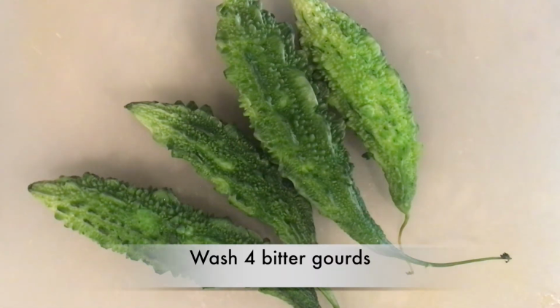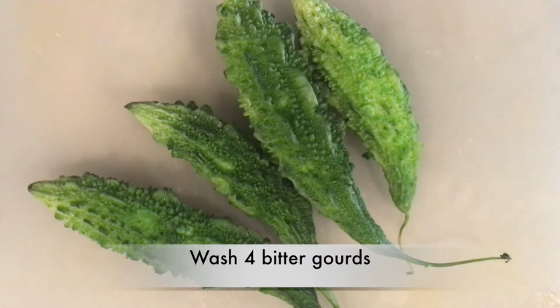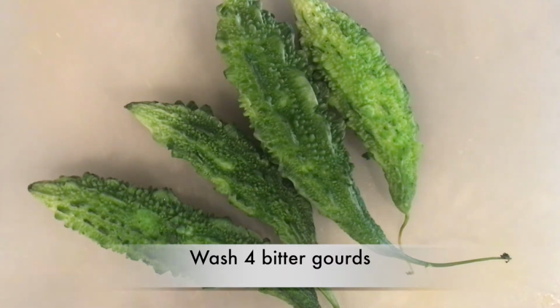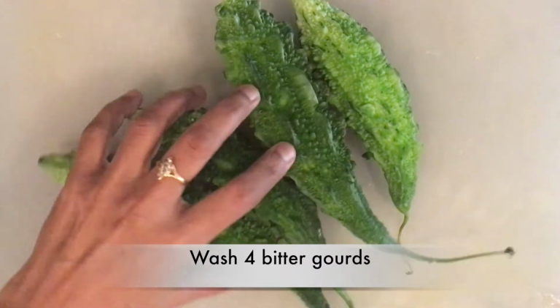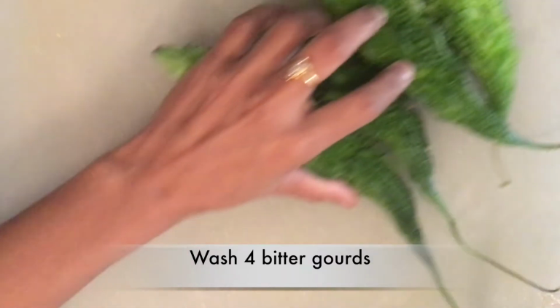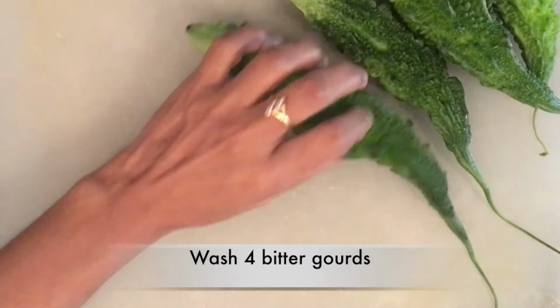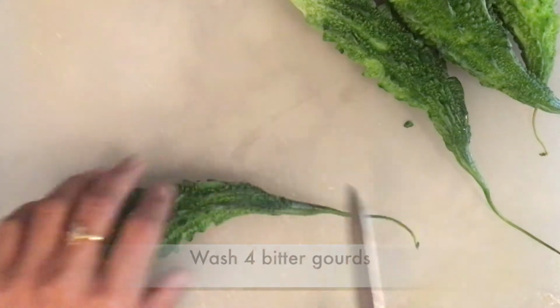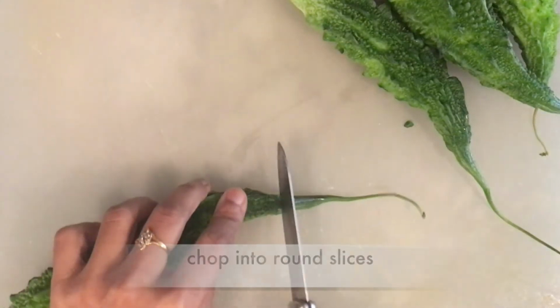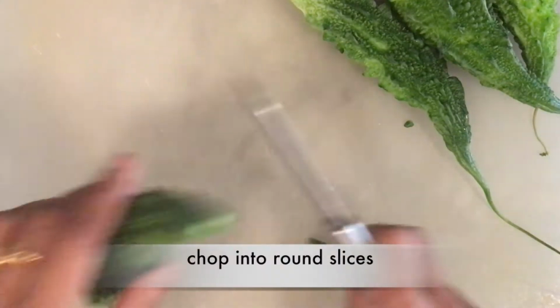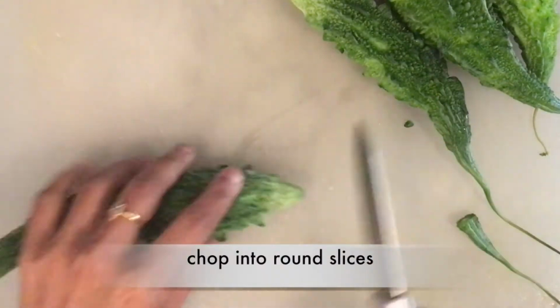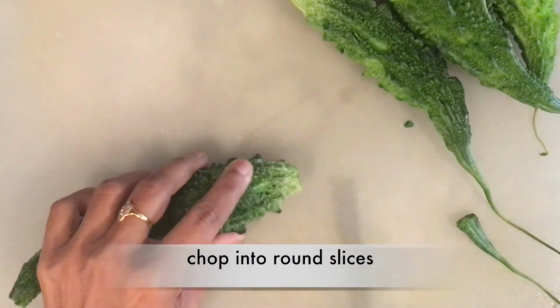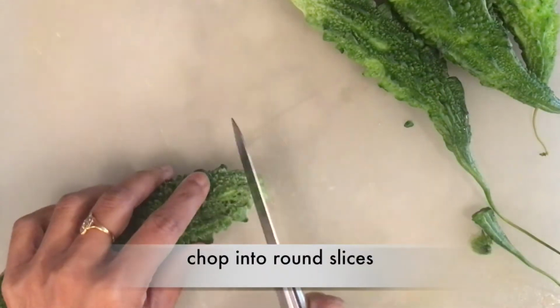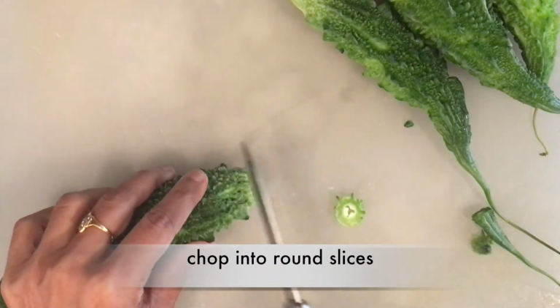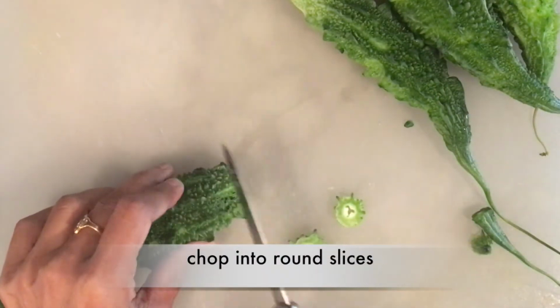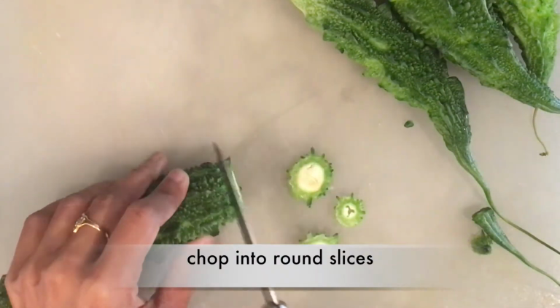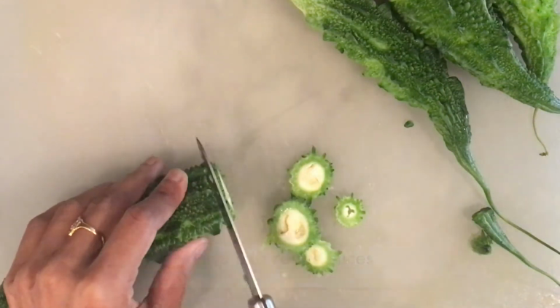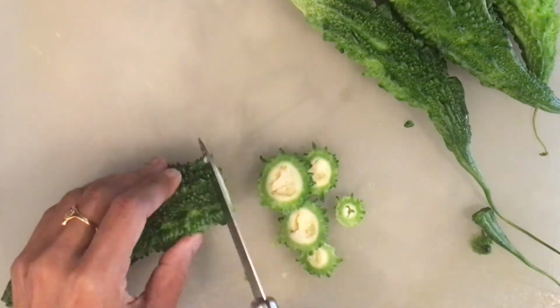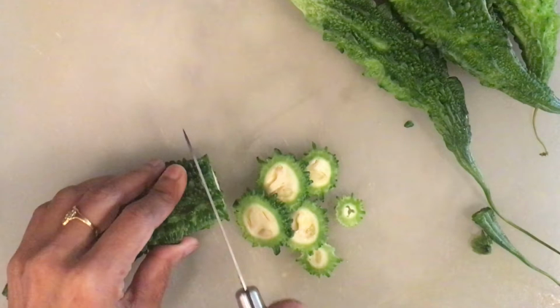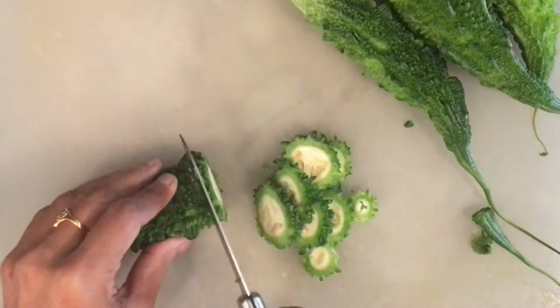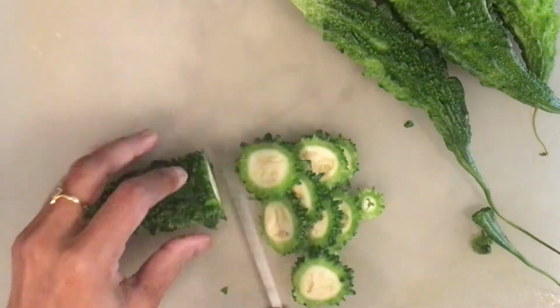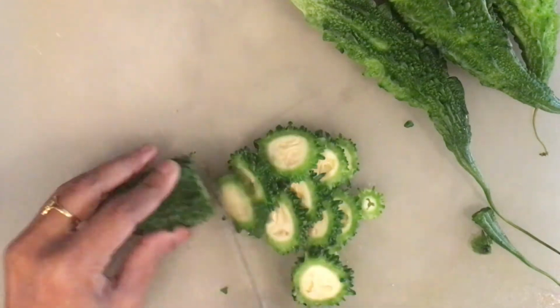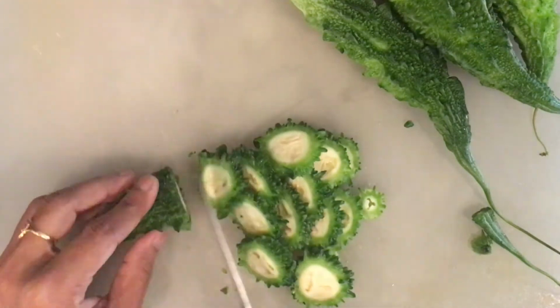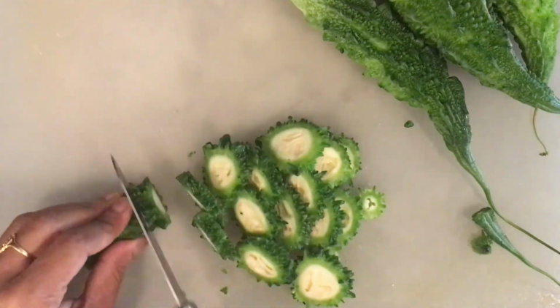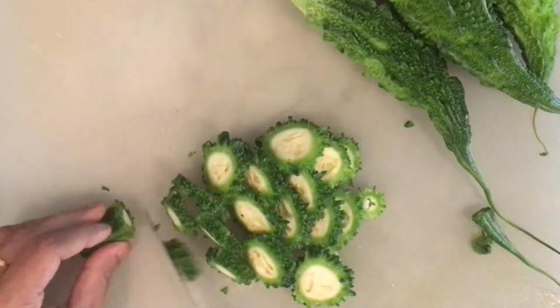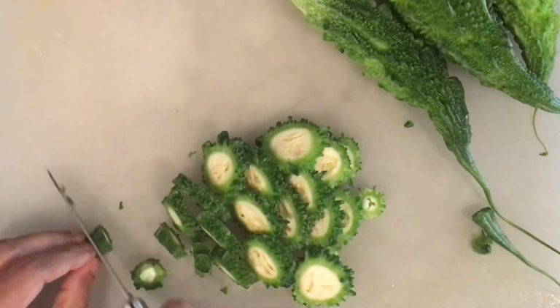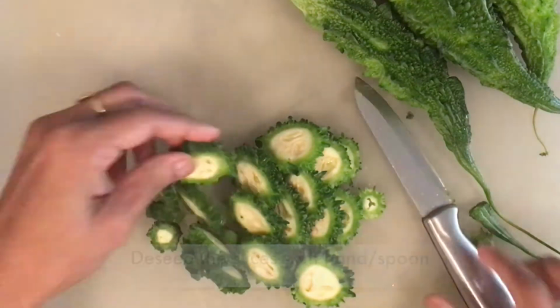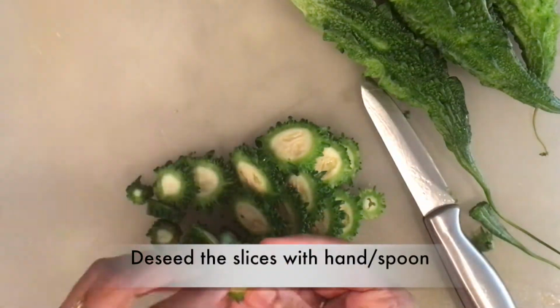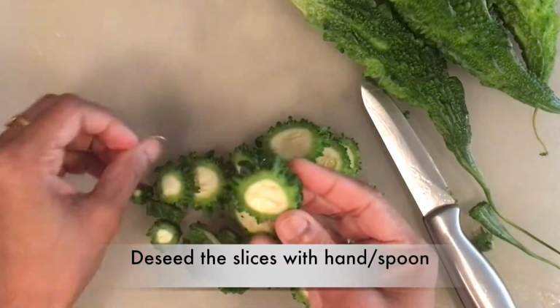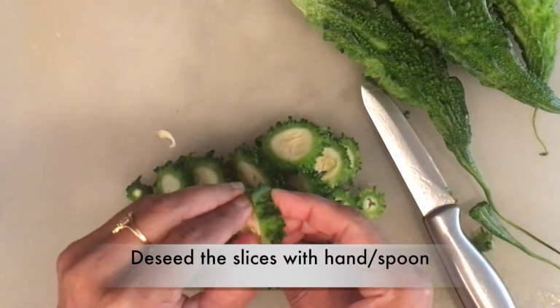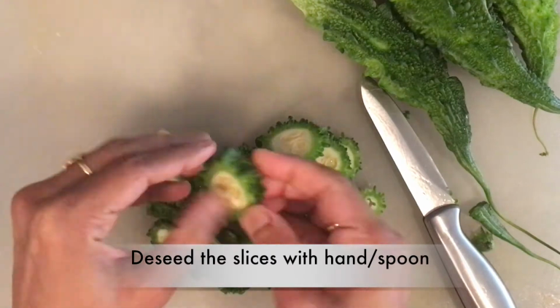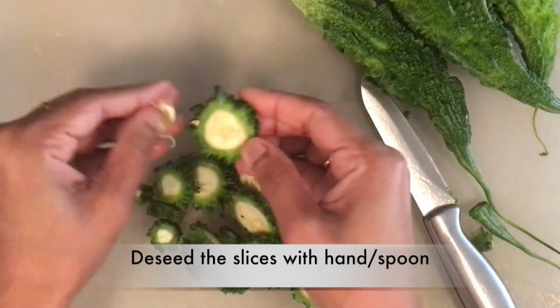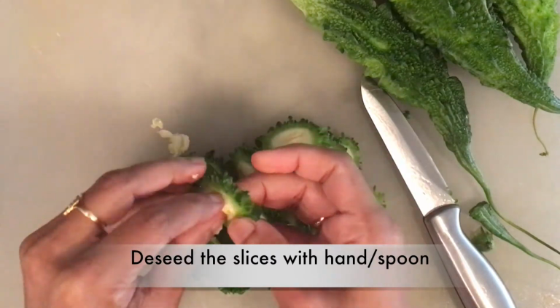Wash four medium-sized bitterguards and chop them into round slices. De-seed the slices with your hand or a spoon.